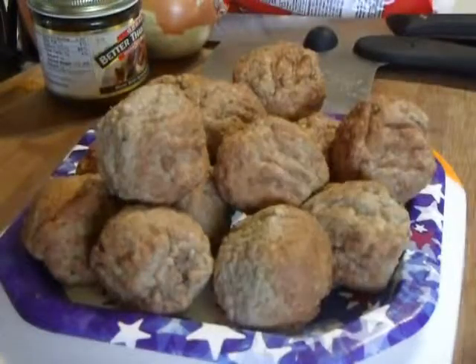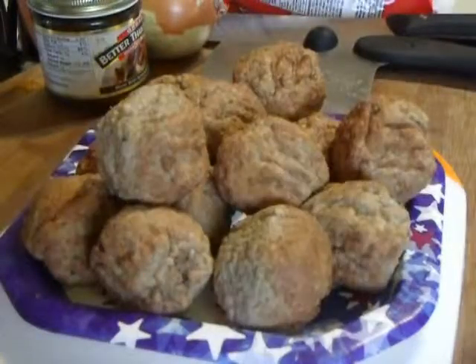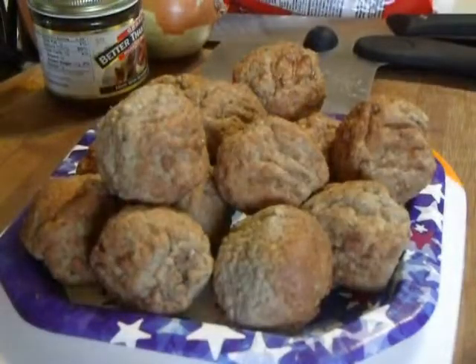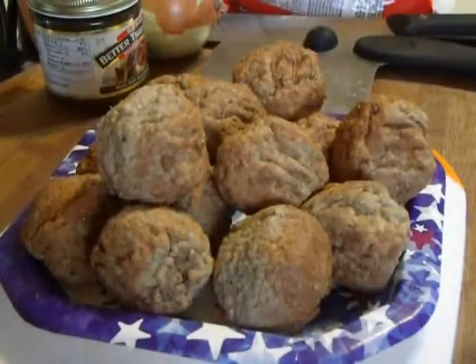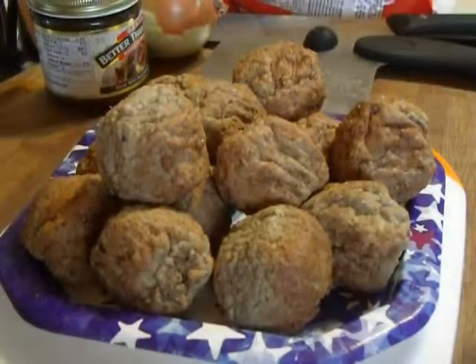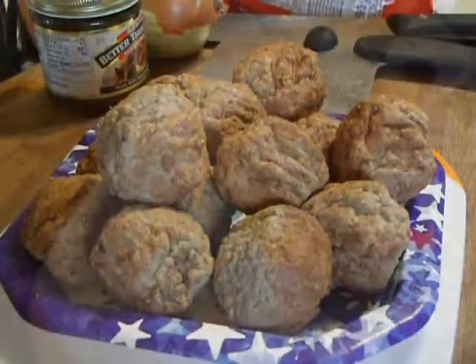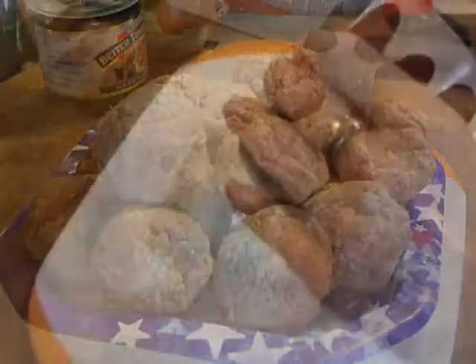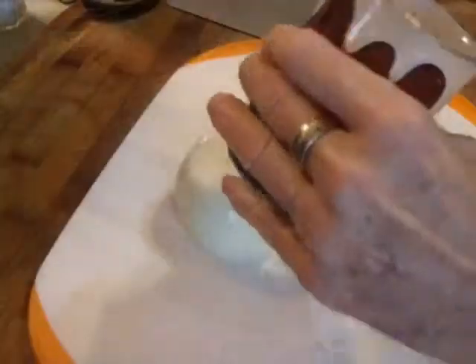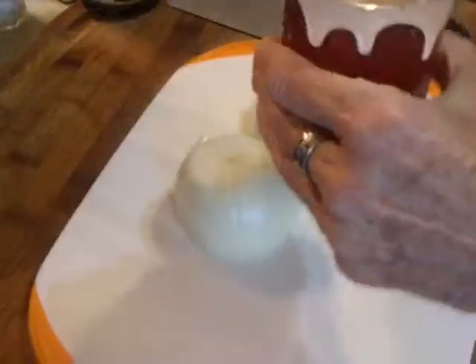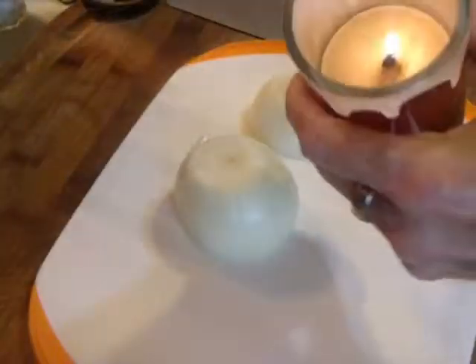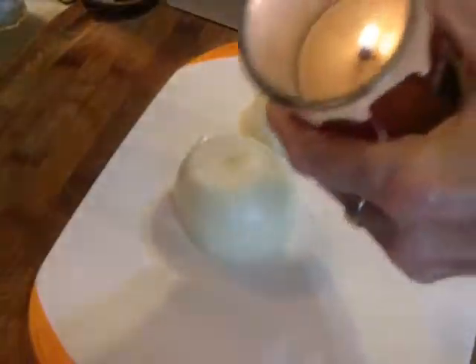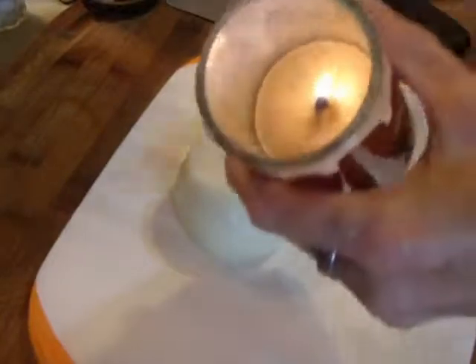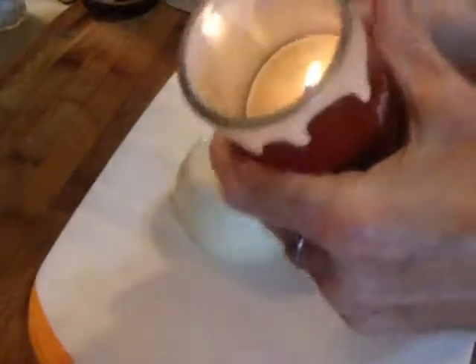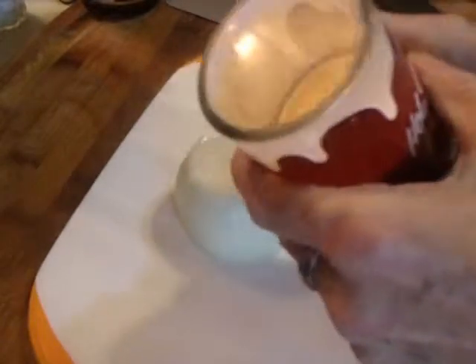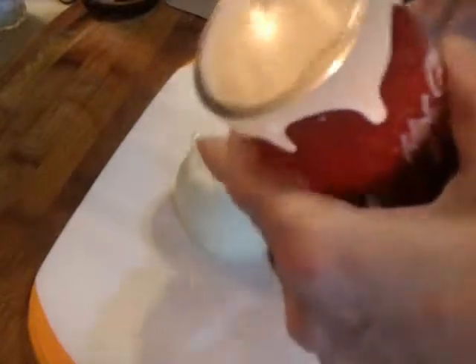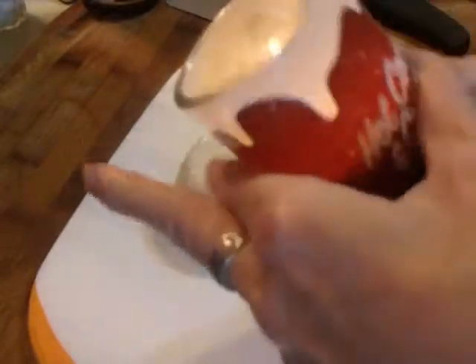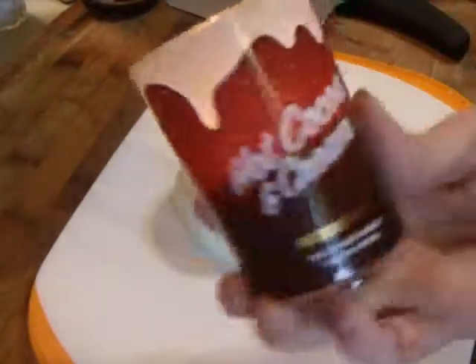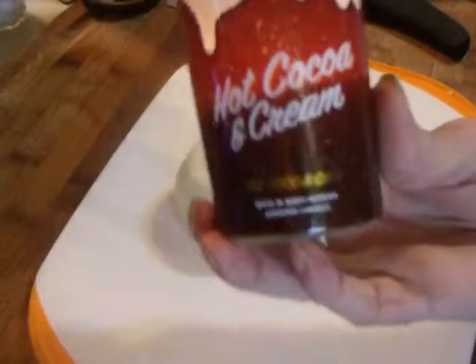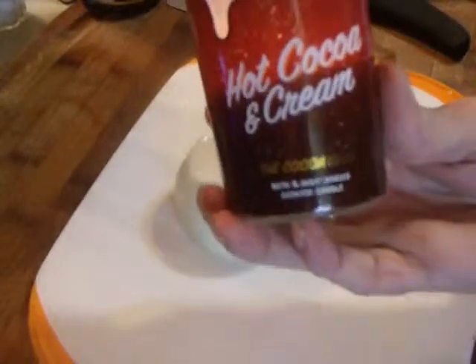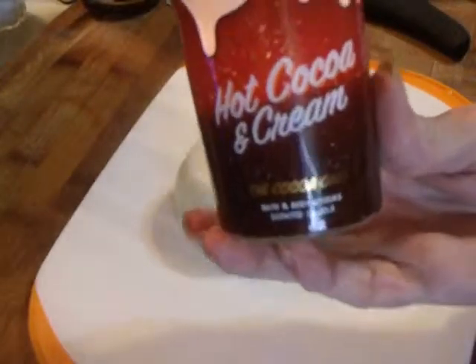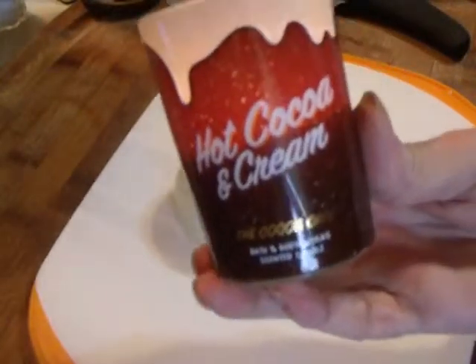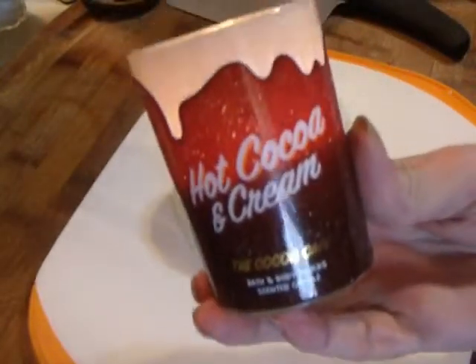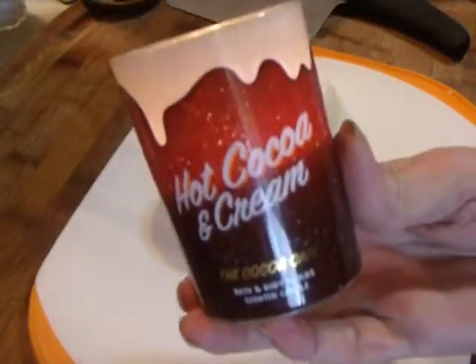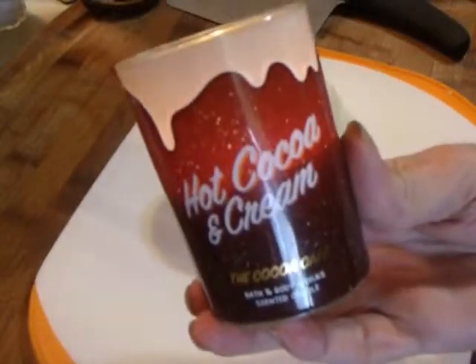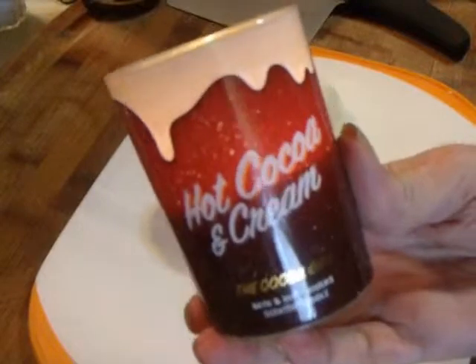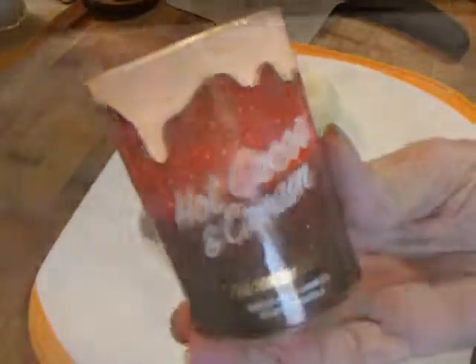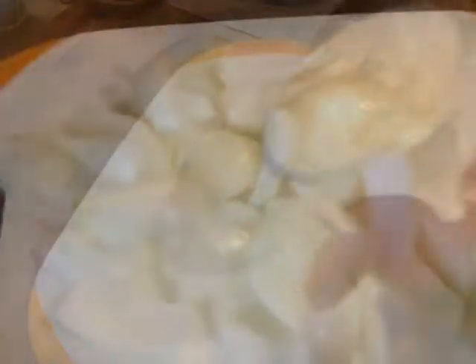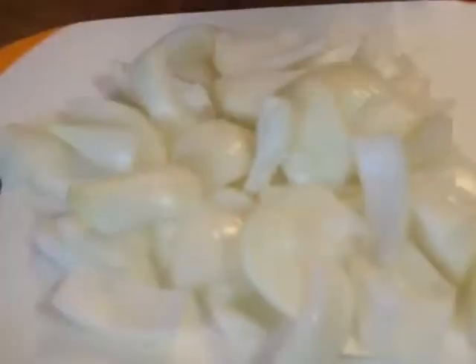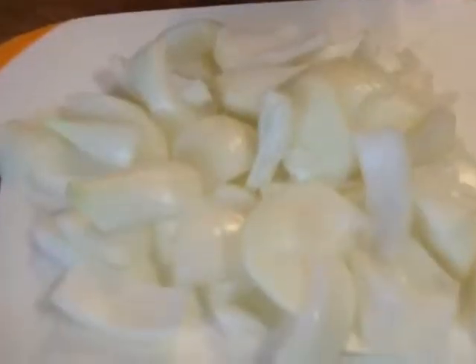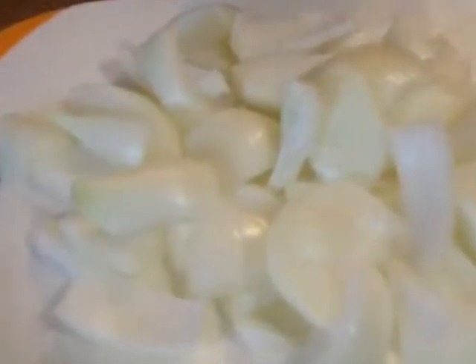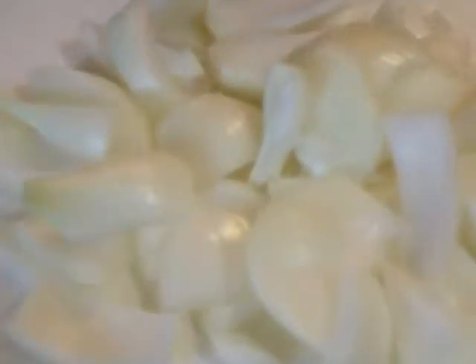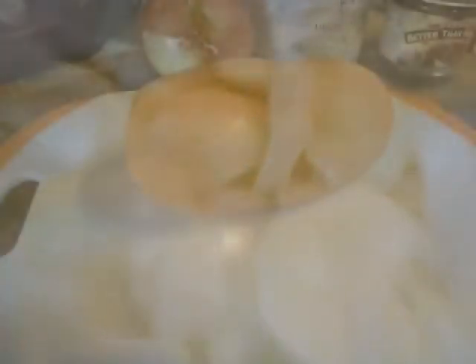And look at the size of these things. Going to slice up some onions, so we light our no-cry candle to burn up the fumes. And if you gotta smell something, it needs to smell good. And there's the onion sliced up and ready to go.